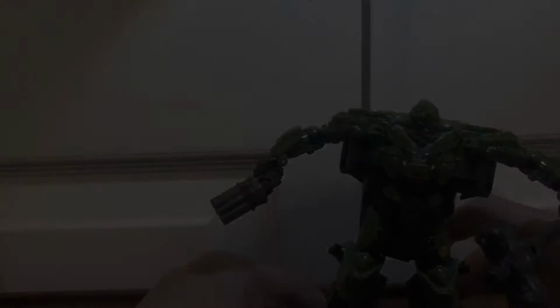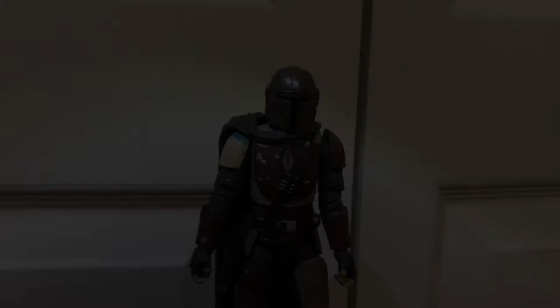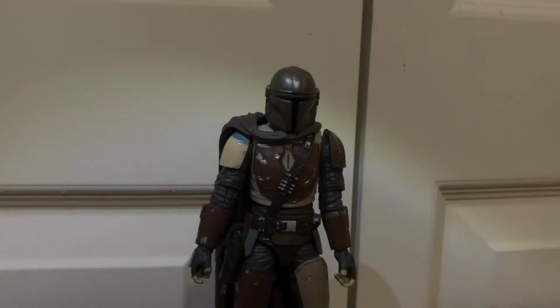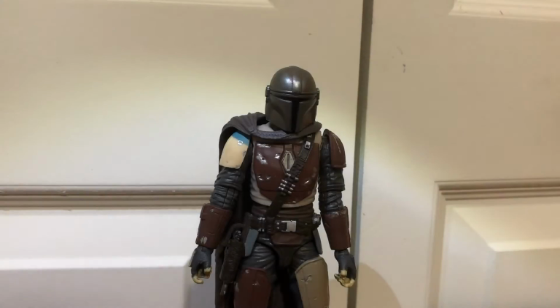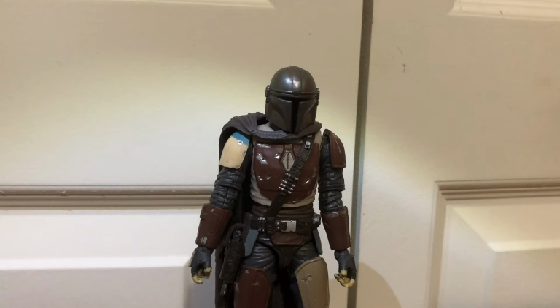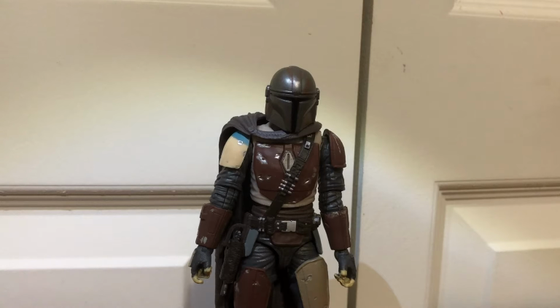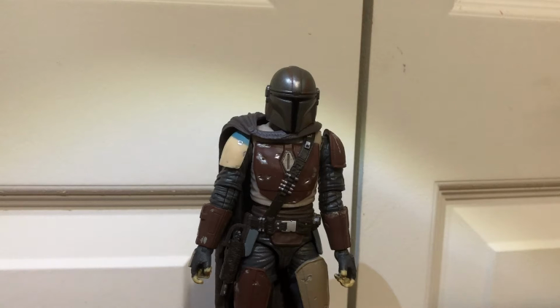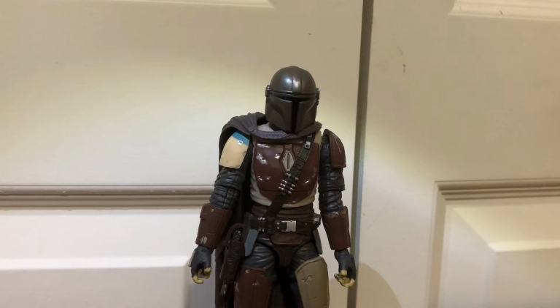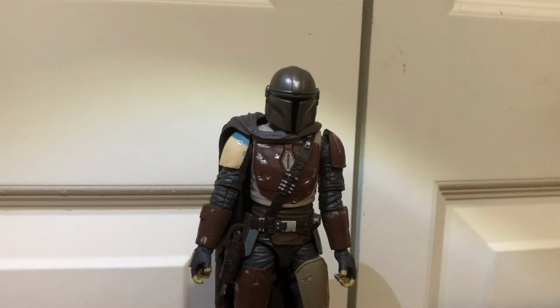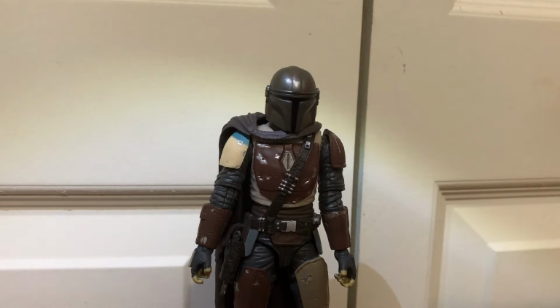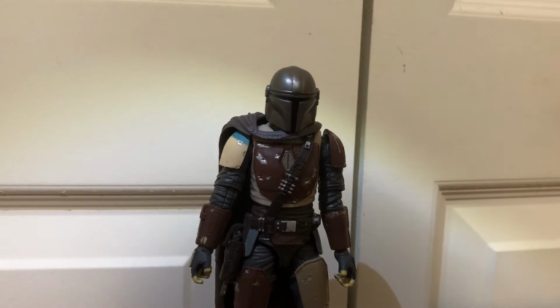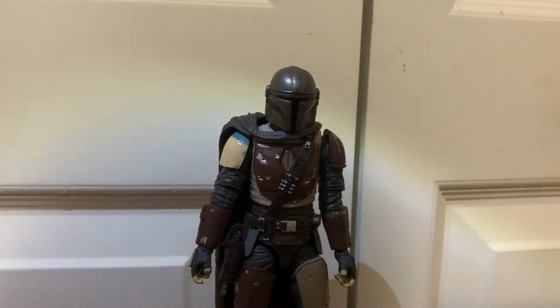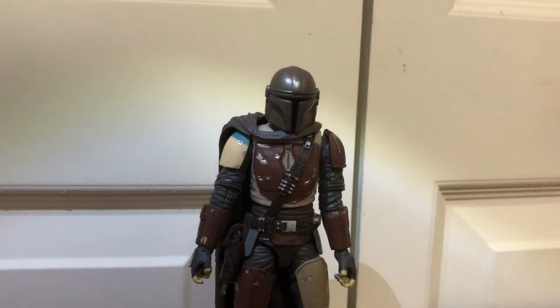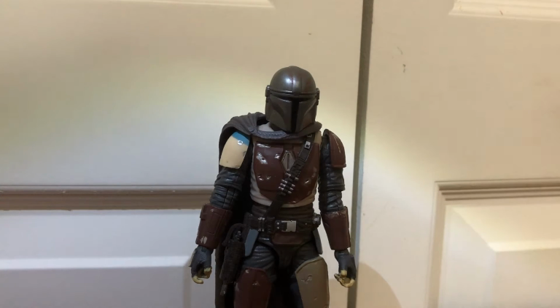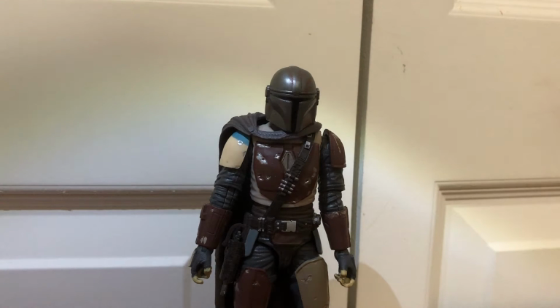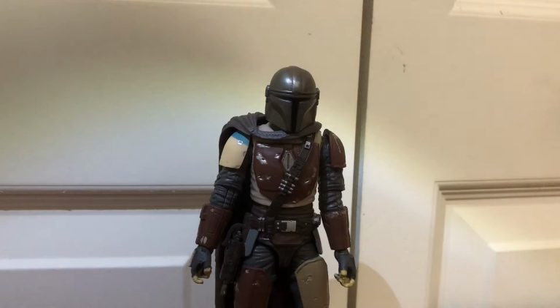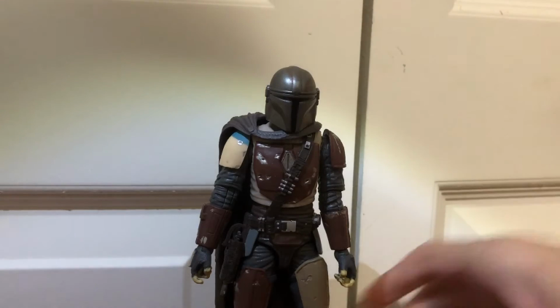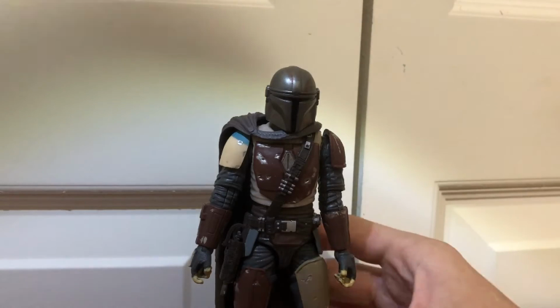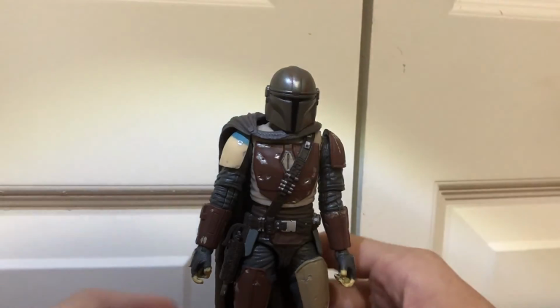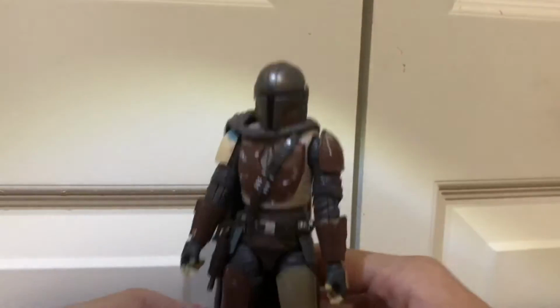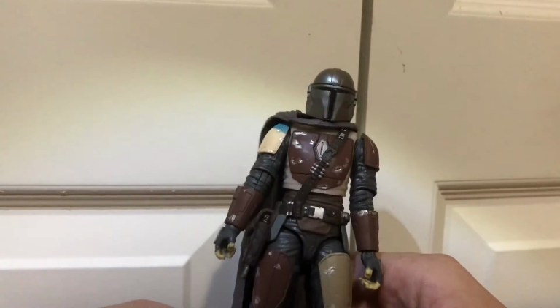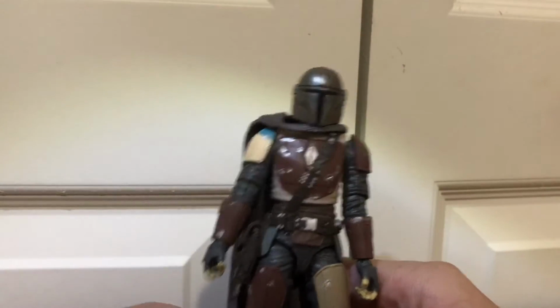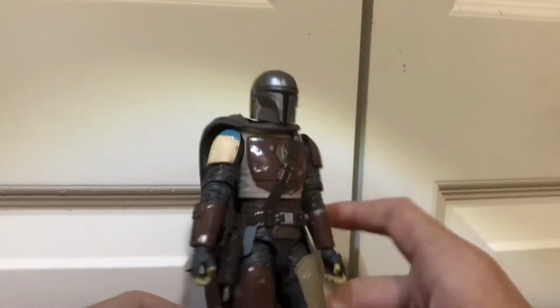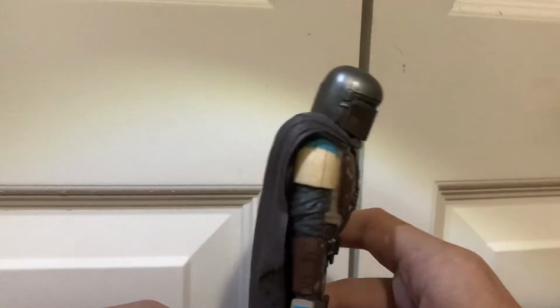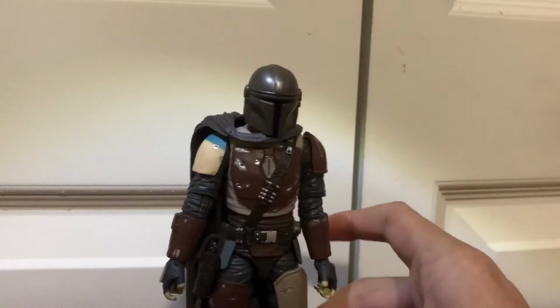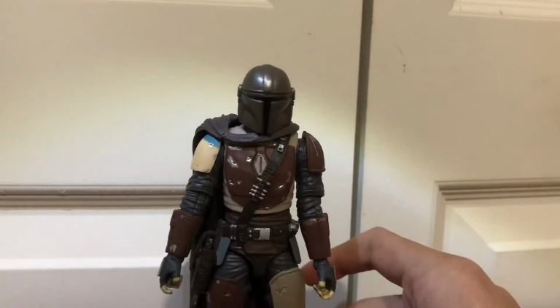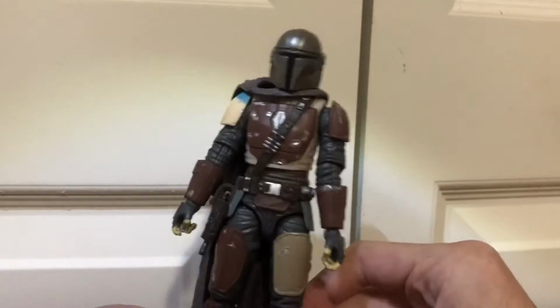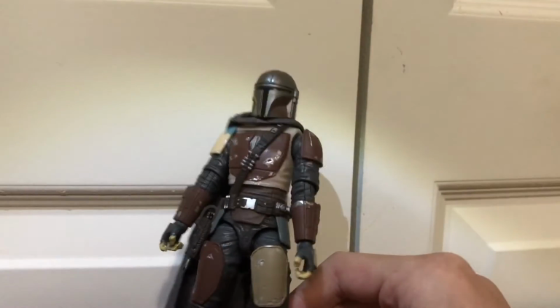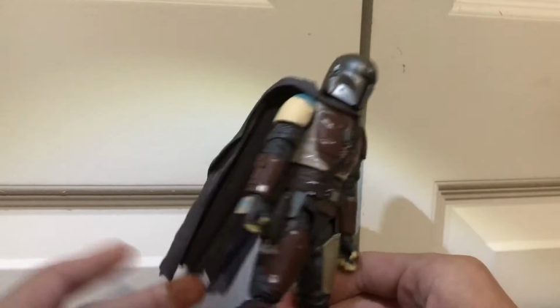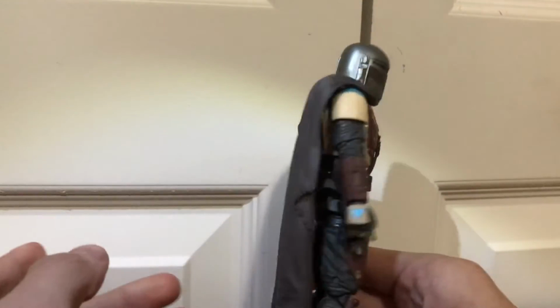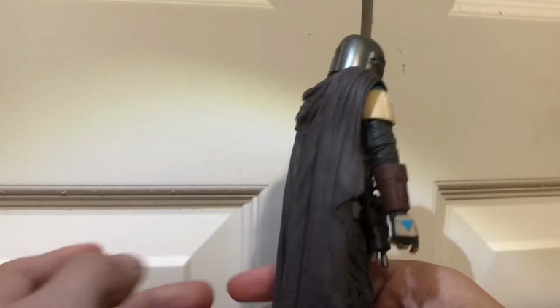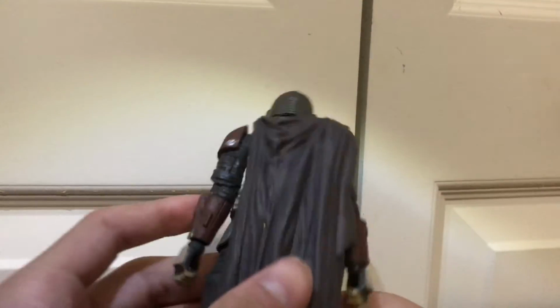This is Legaman 2005, and since today is Friday, I'm going to be reviewing the Star Wars Black Series Mandalorian. This is not the Beskar armor version — this is just his original outfit.